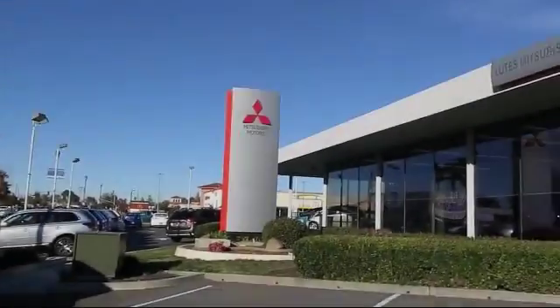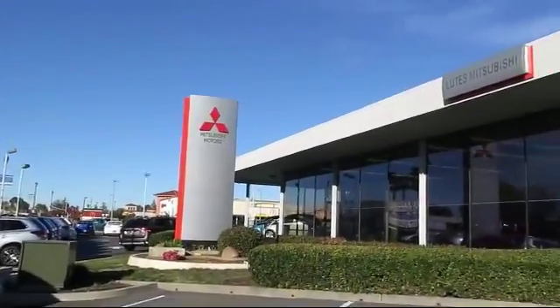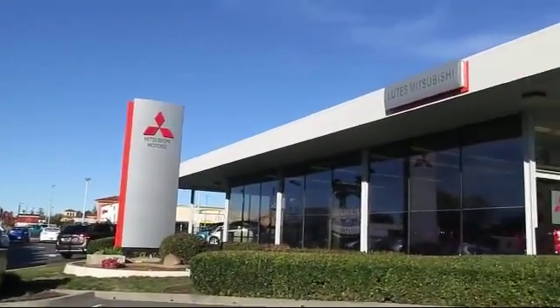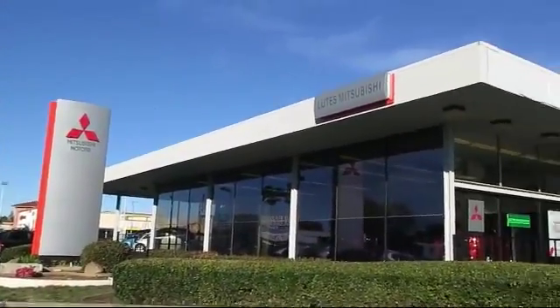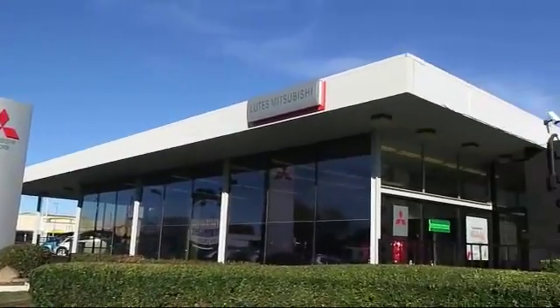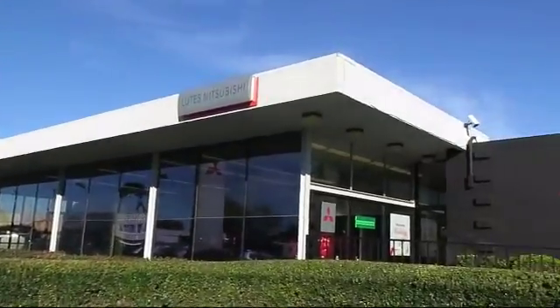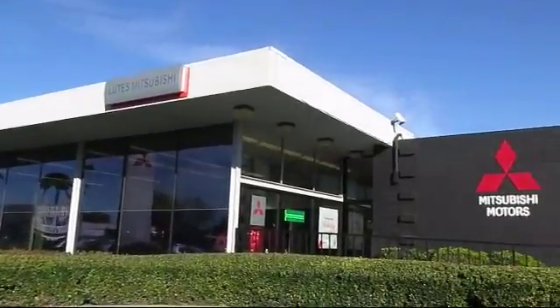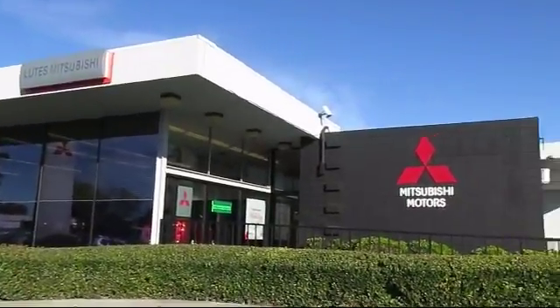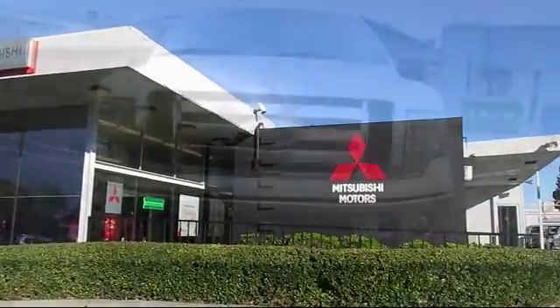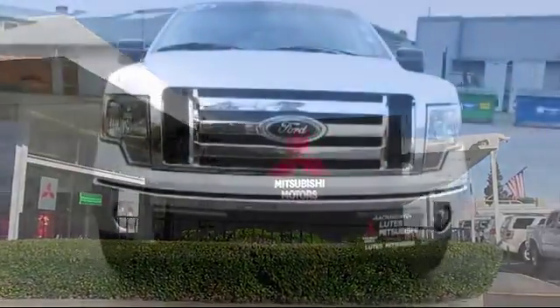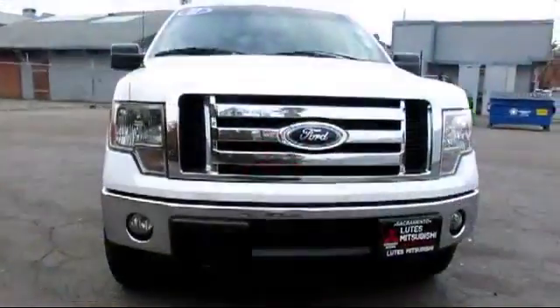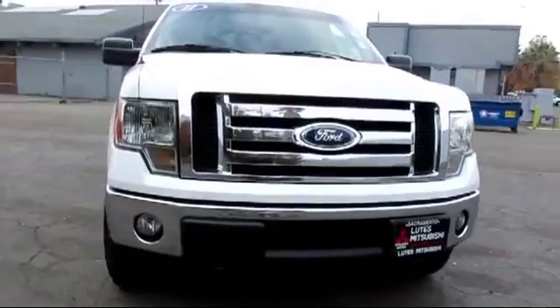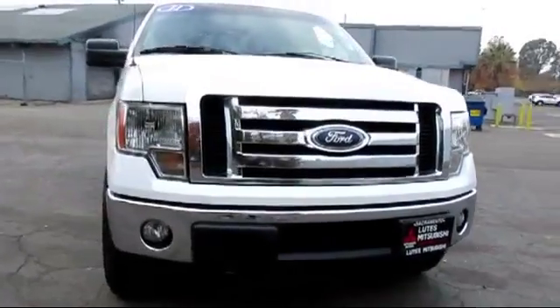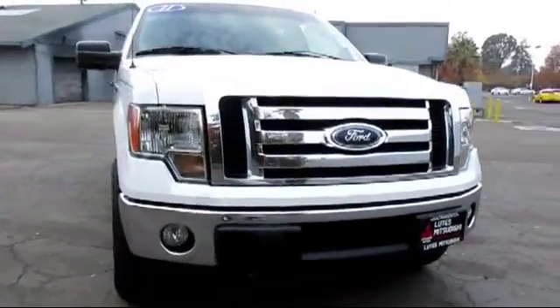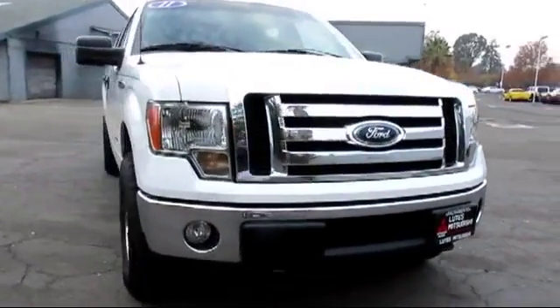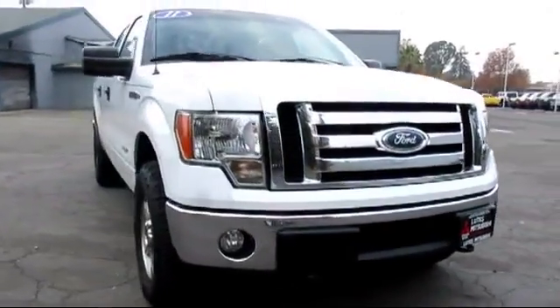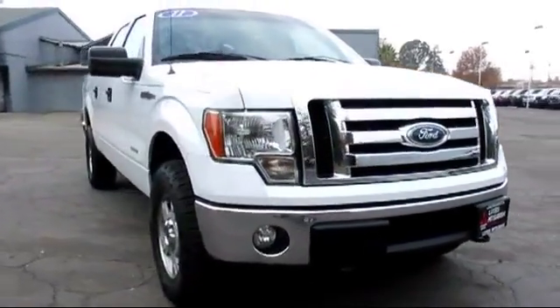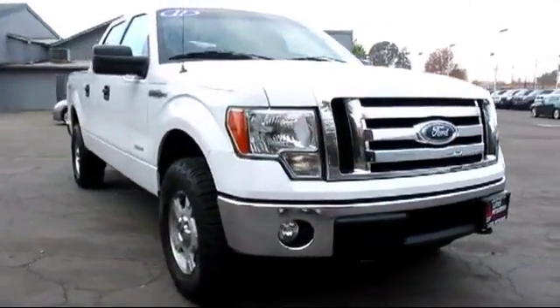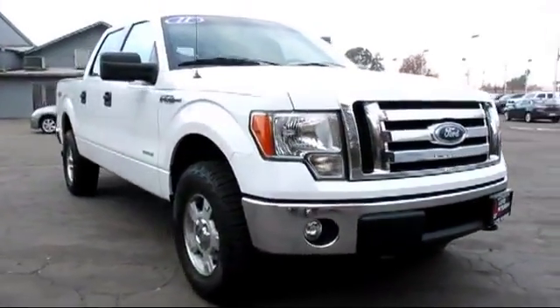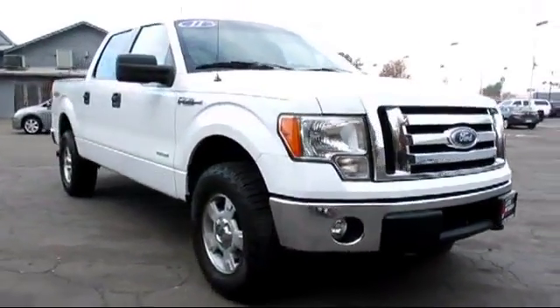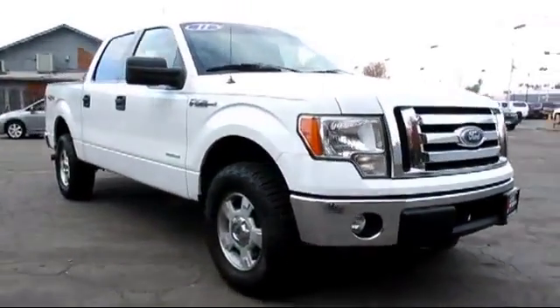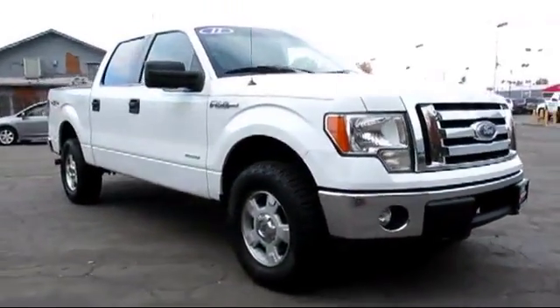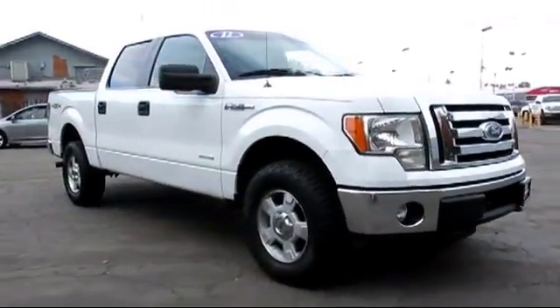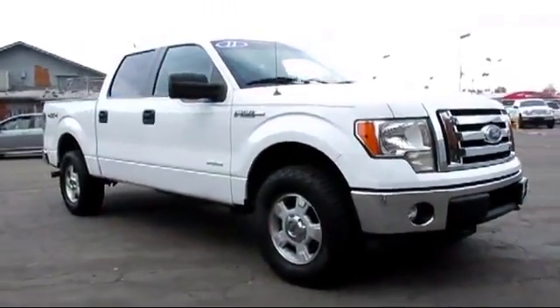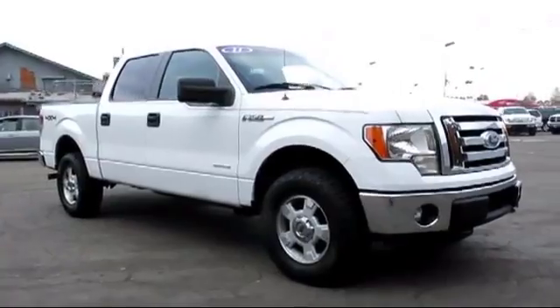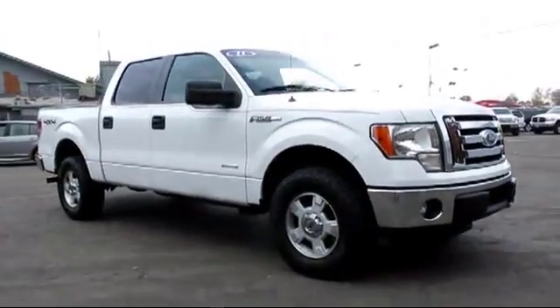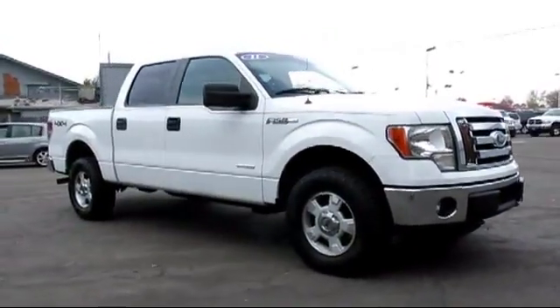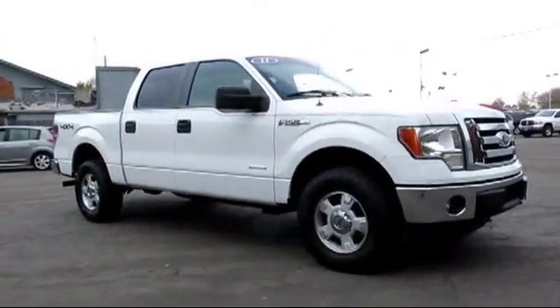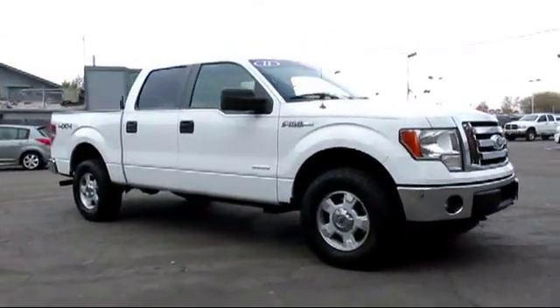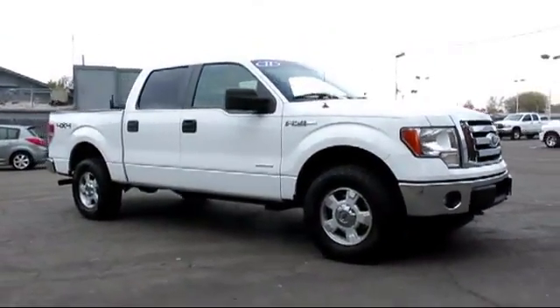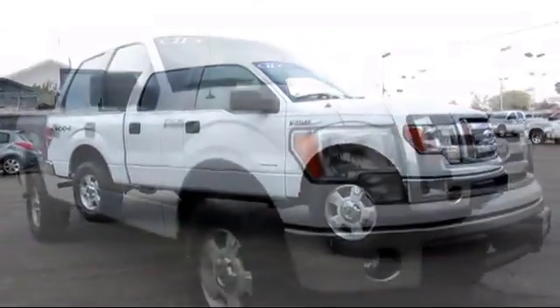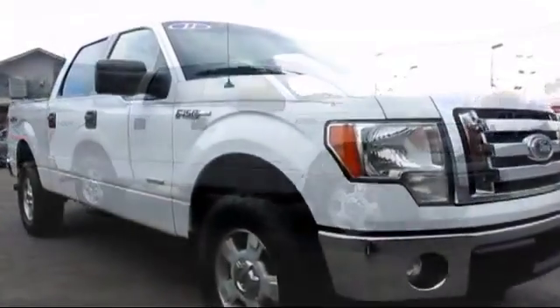Lutz Mitsubishi is proud to present another great vehicle from our selection of quality pre-owned cars, trucks, and SUVs, and comes equipped with power windows, cruise control, anti-lock braking, and much more.